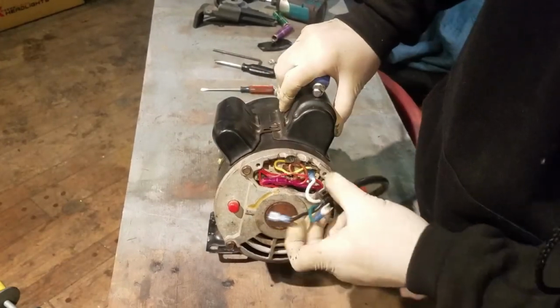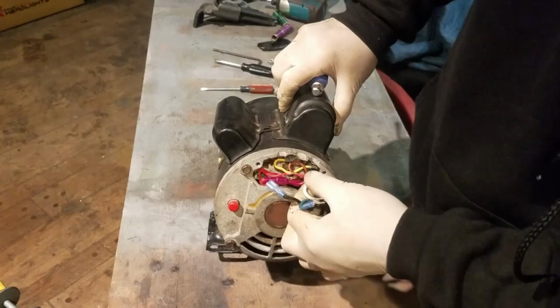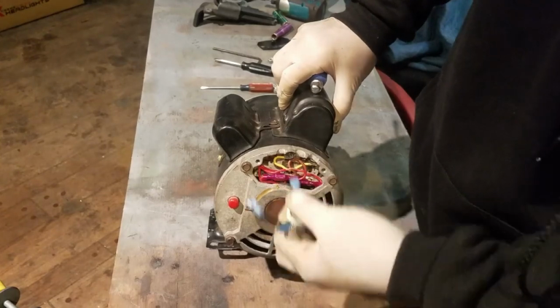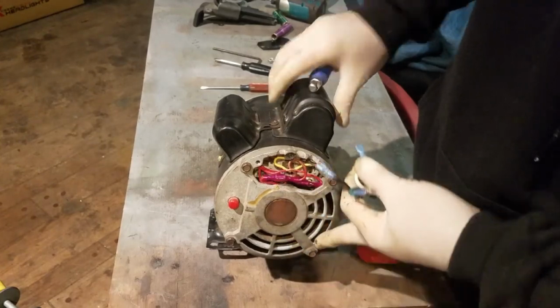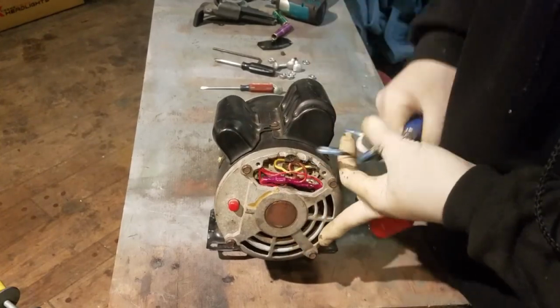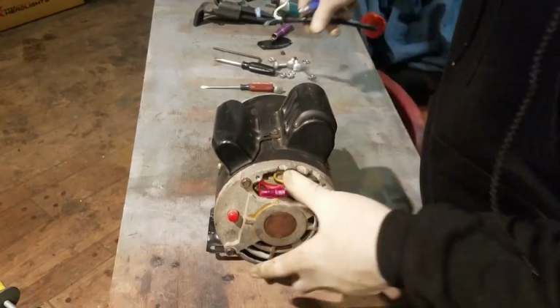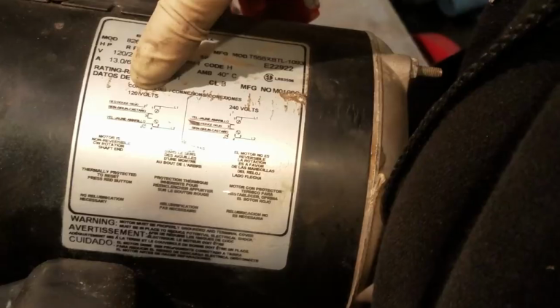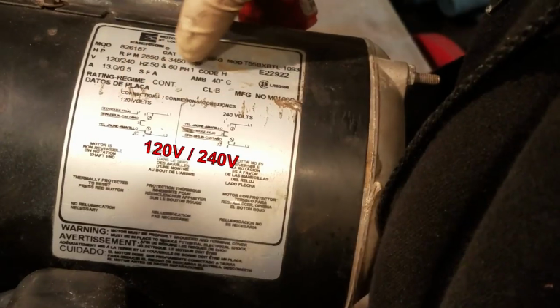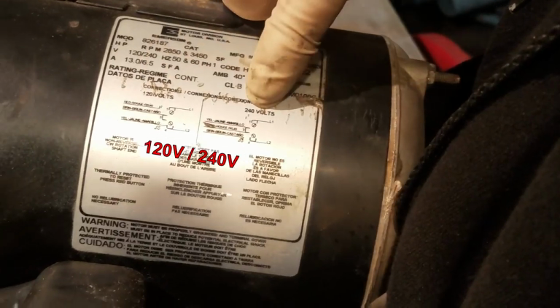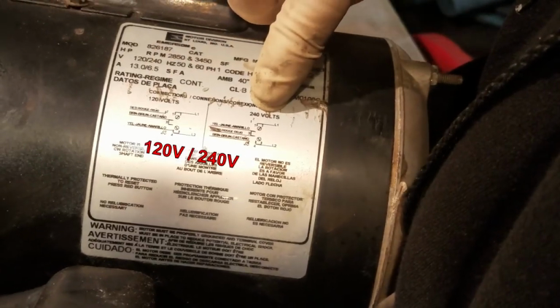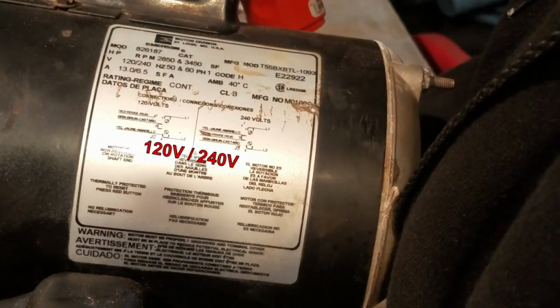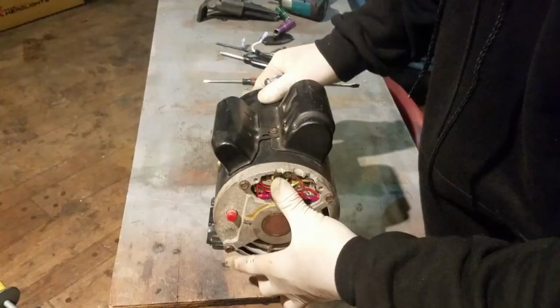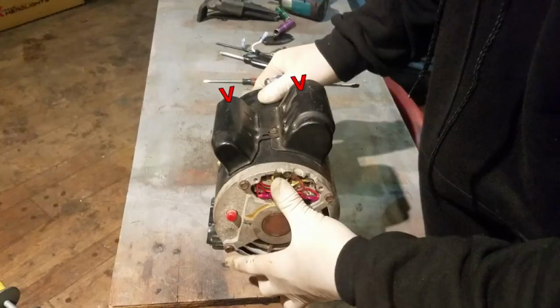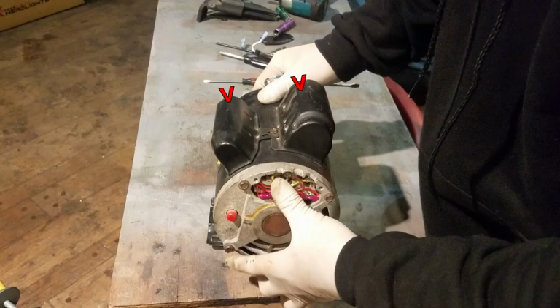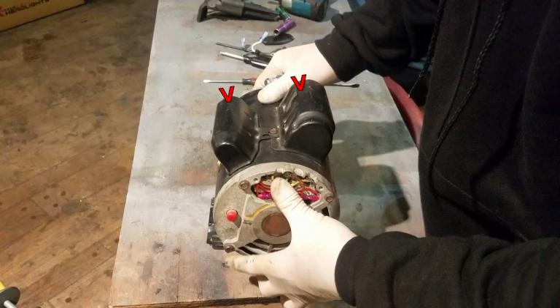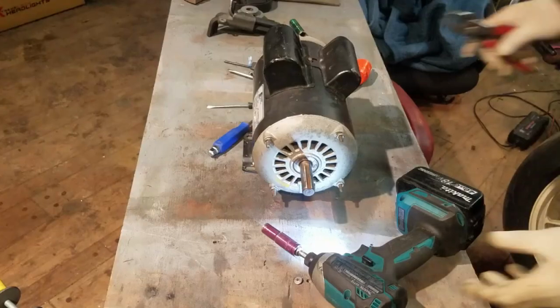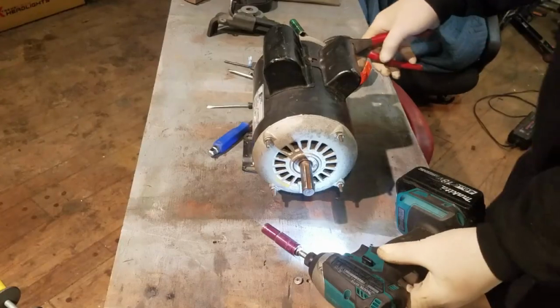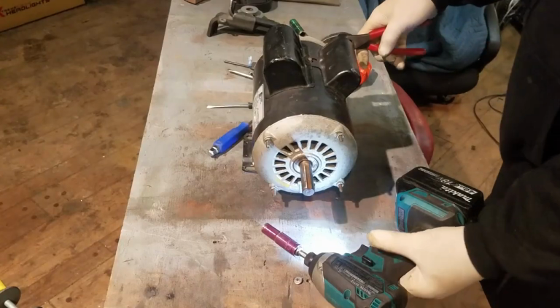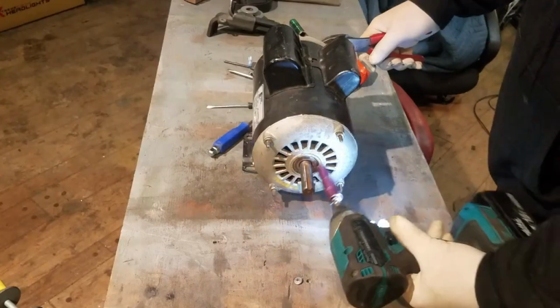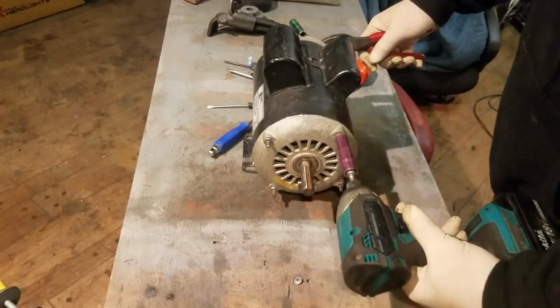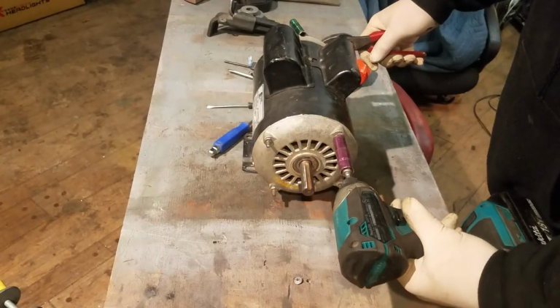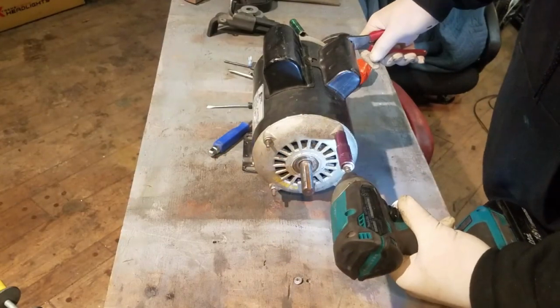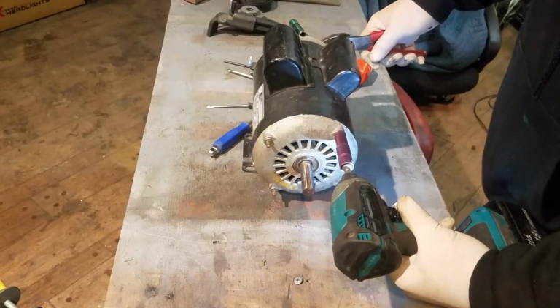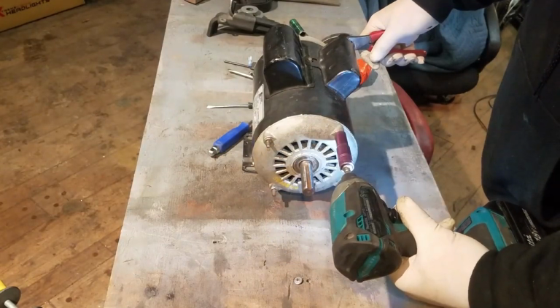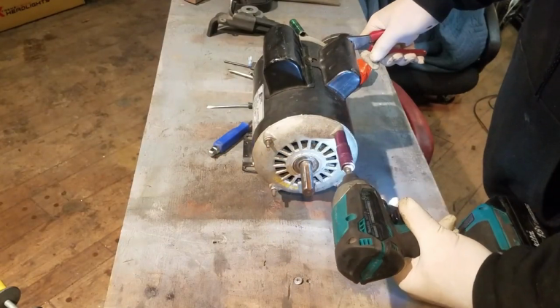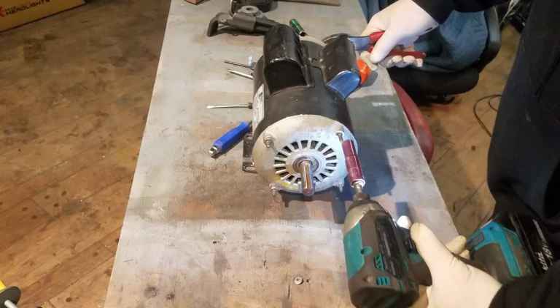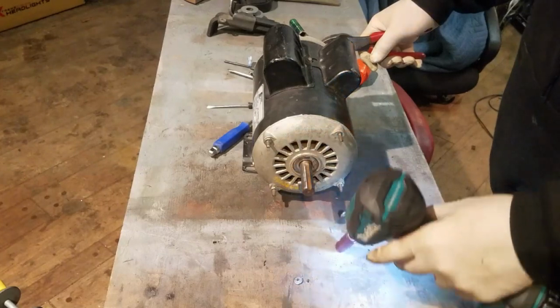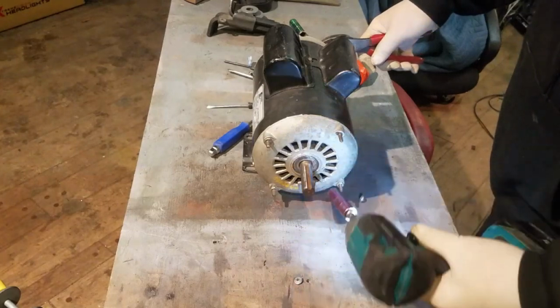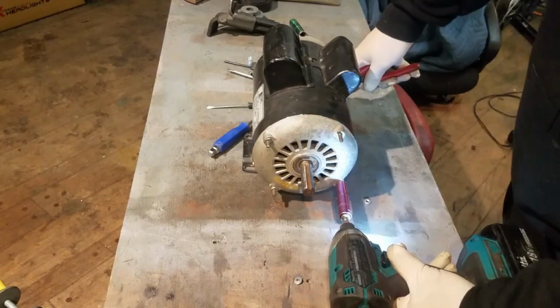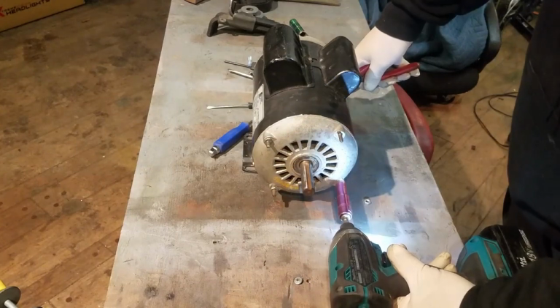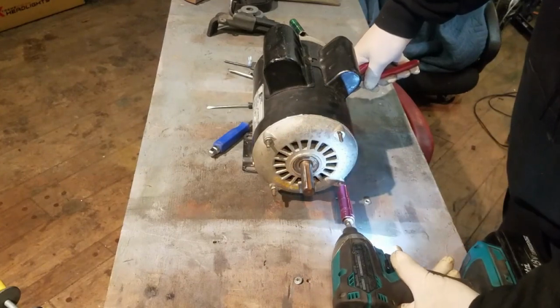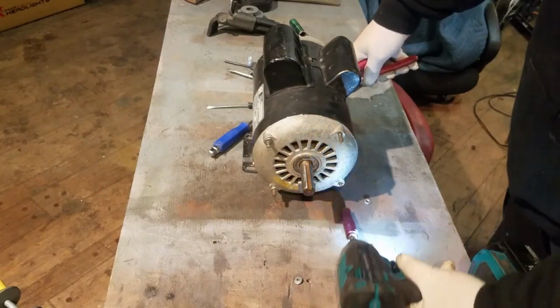This is not the simplest motor either. This is a dual voltage motor and it has multiple capacitors, but I'm going to show you it doesn't make it any more difficult. It has nothing to do with the number of capacitors, and it has nothing to do with being dual voltage.